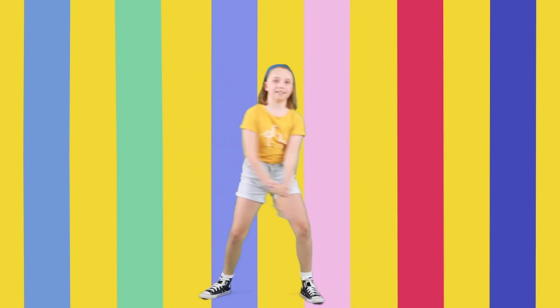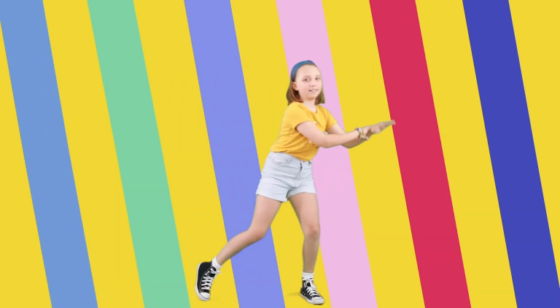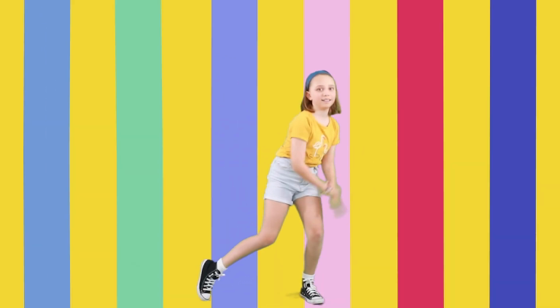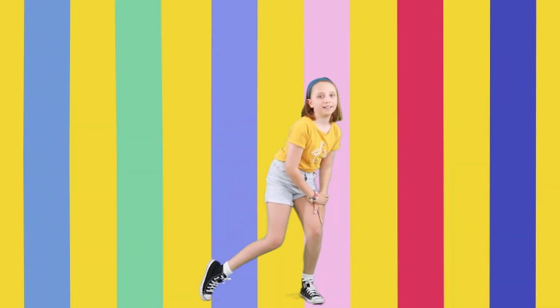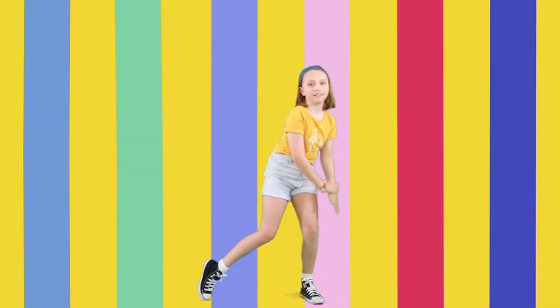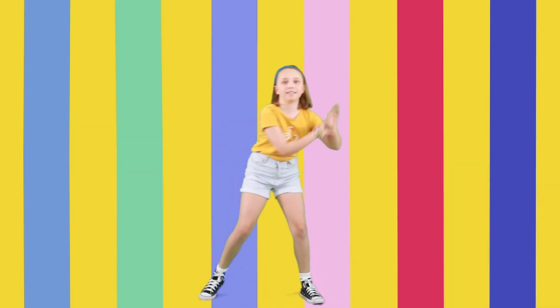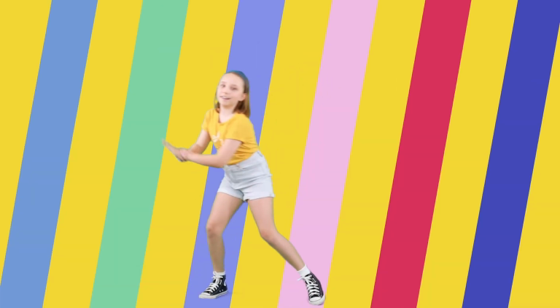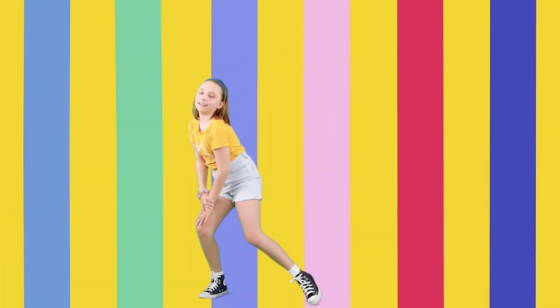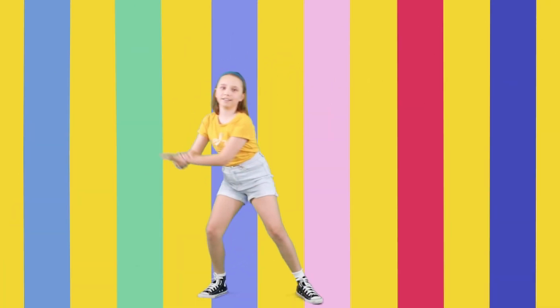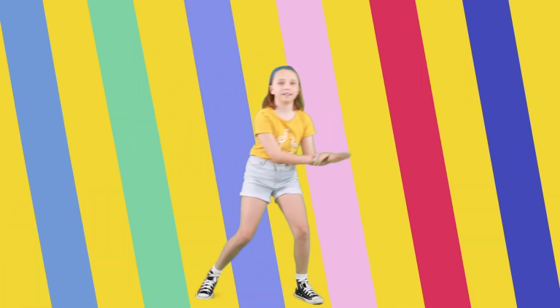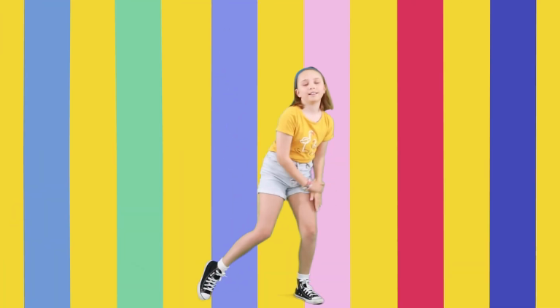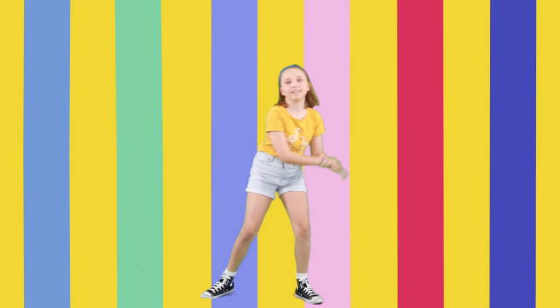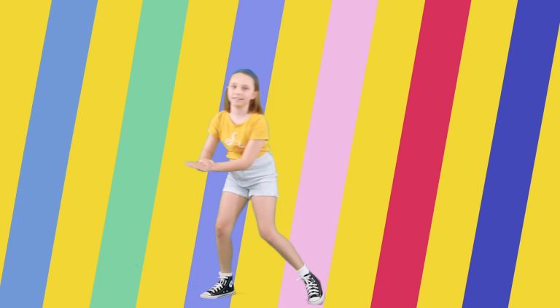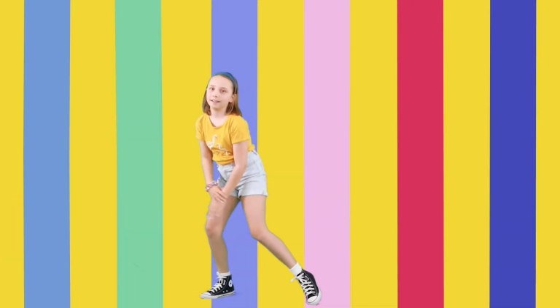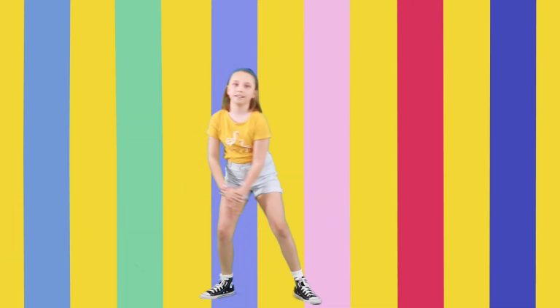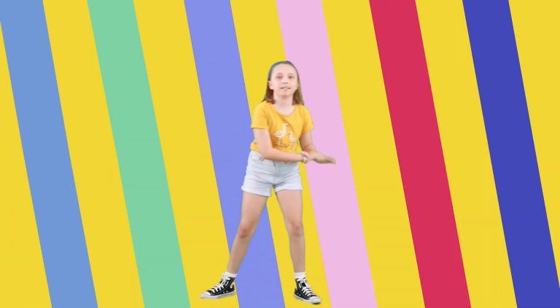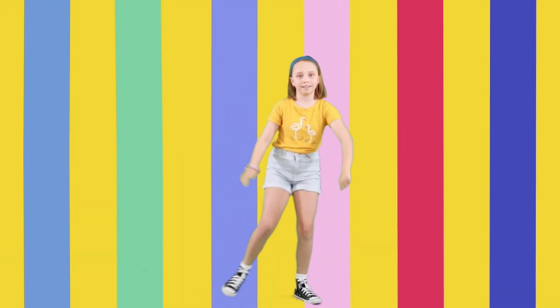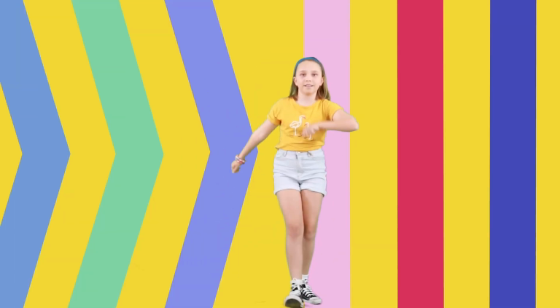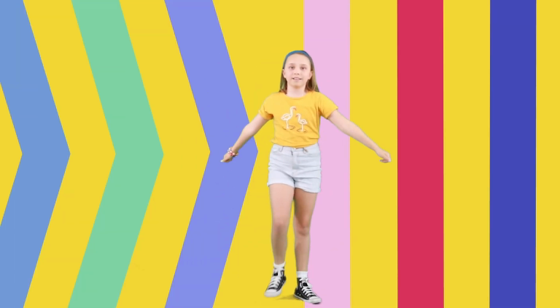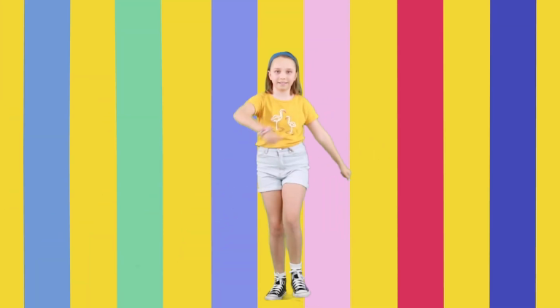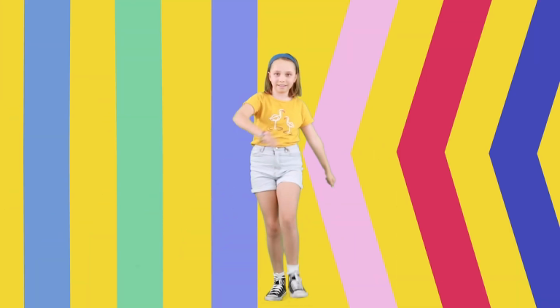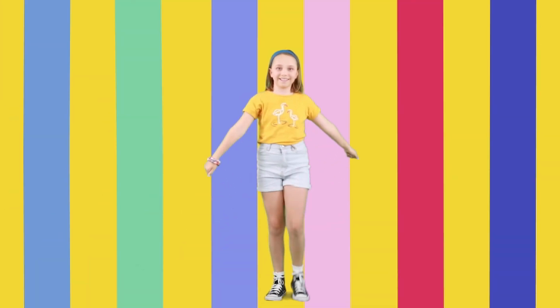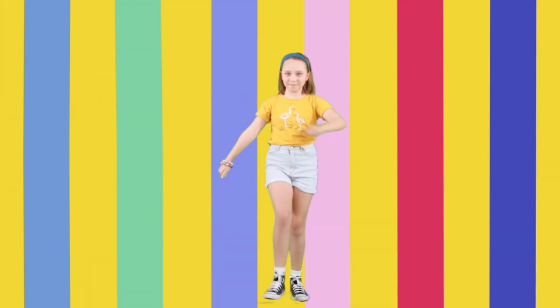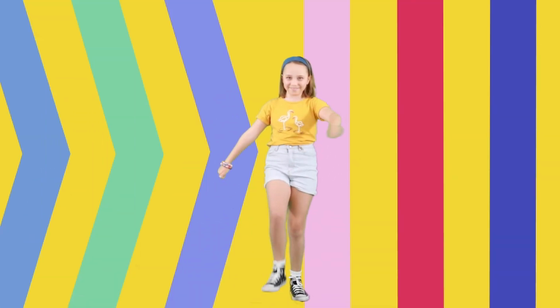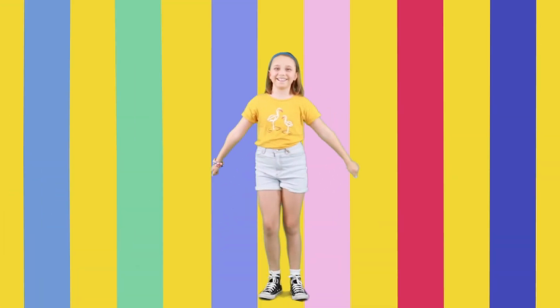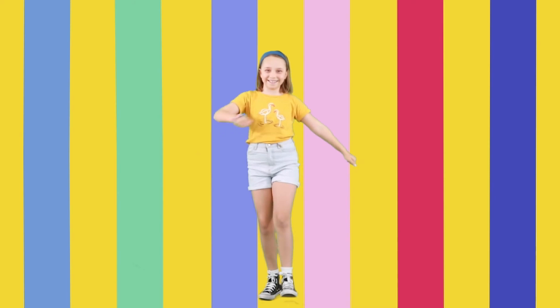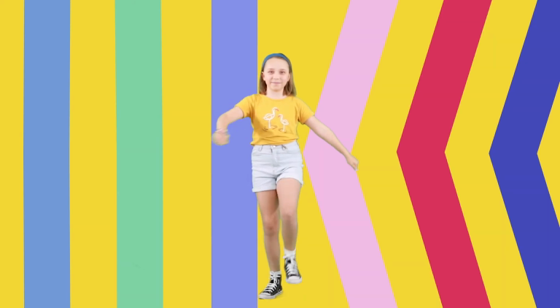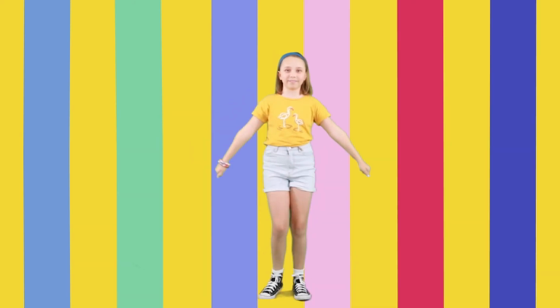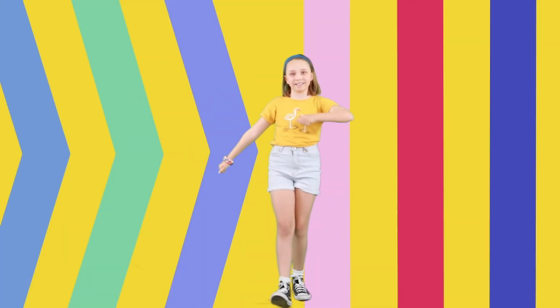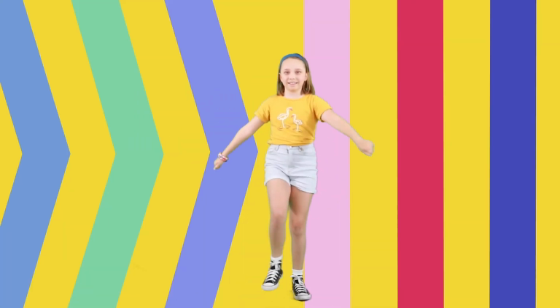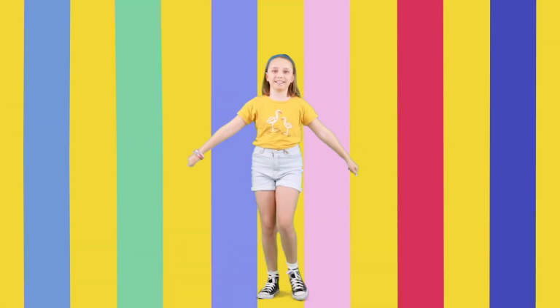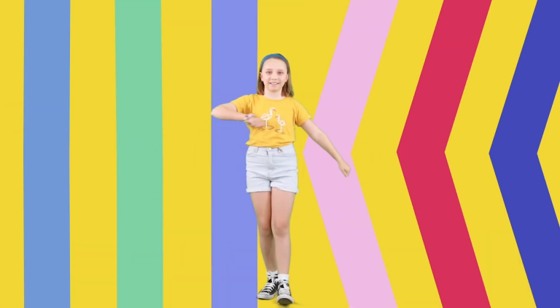Bend and tap, tap. Faster now. Let's do some hips. One, two, three, four, five, and six.